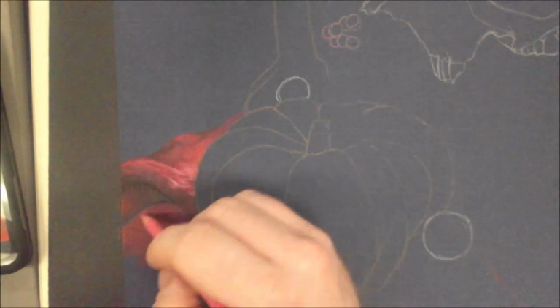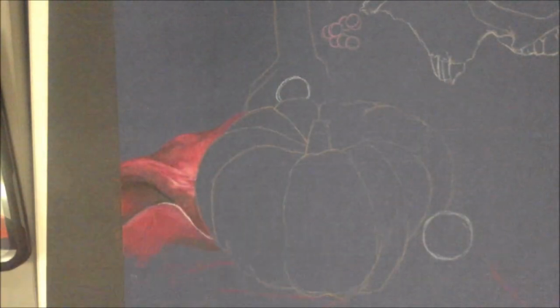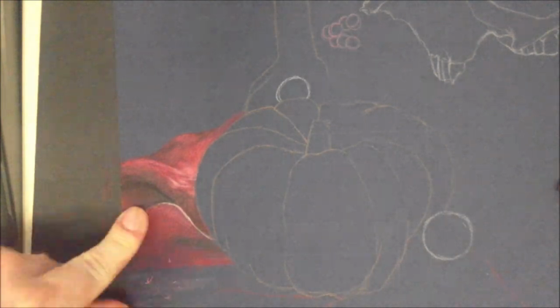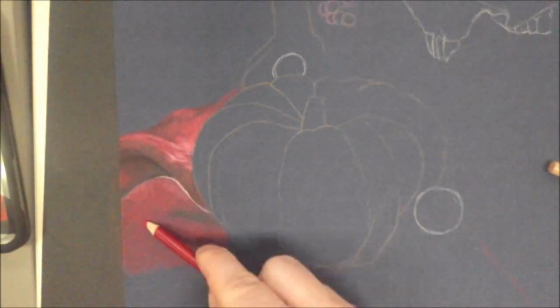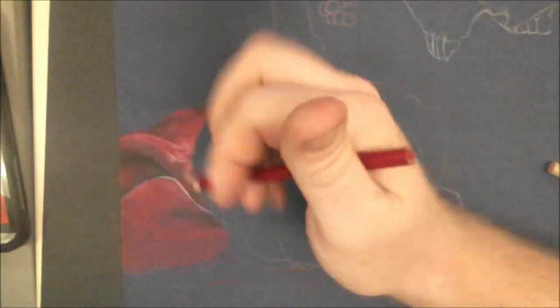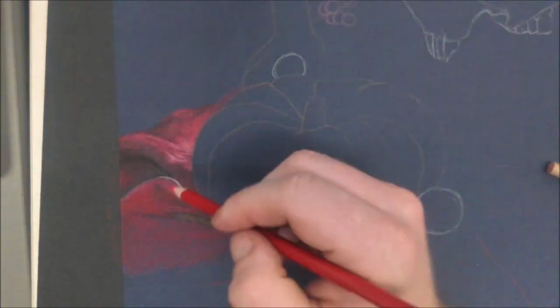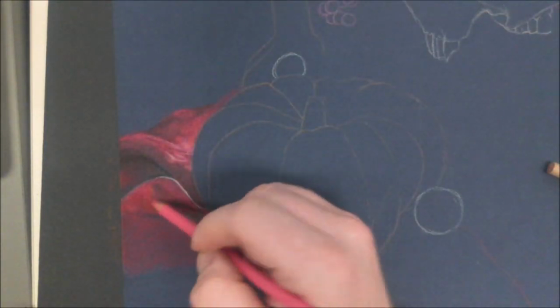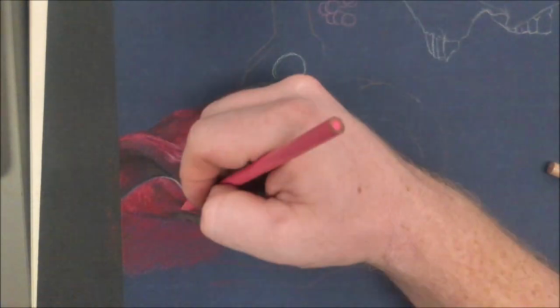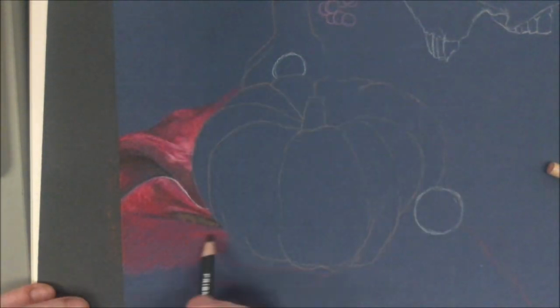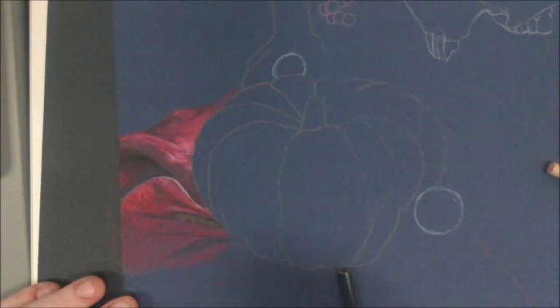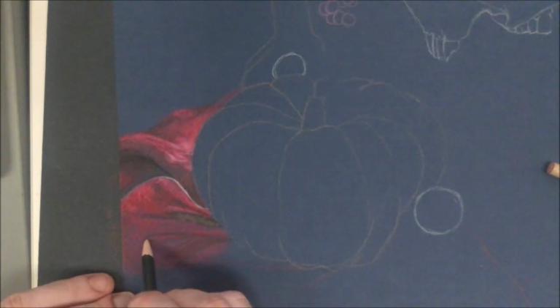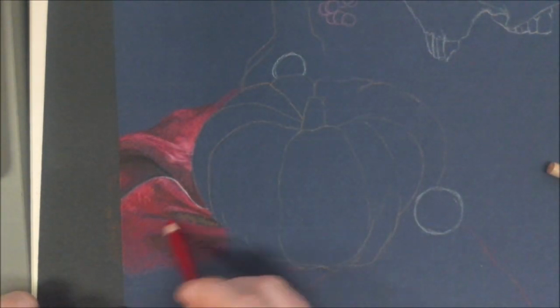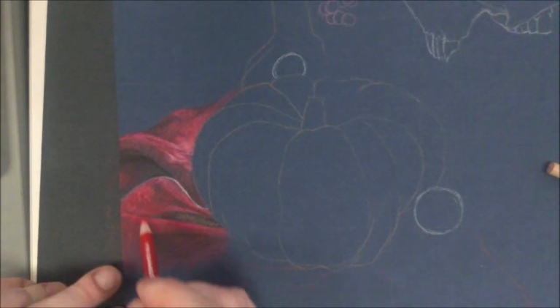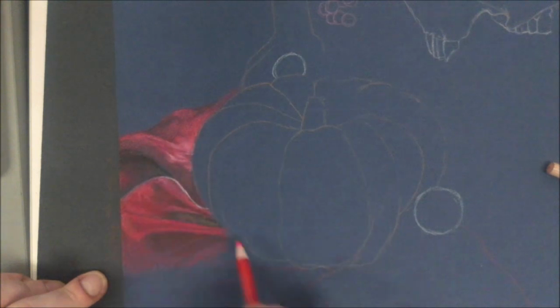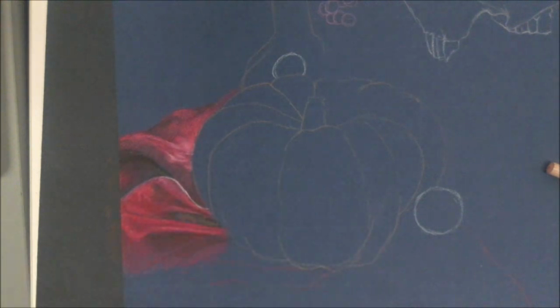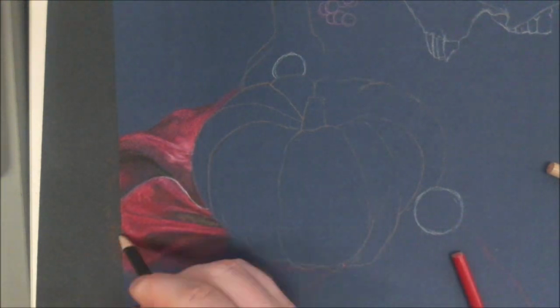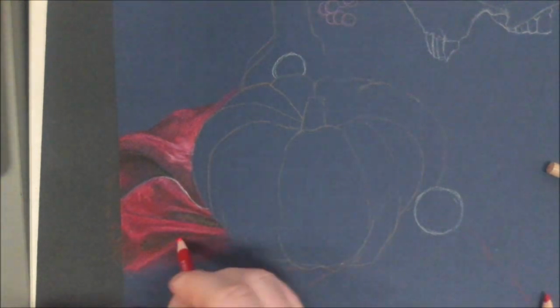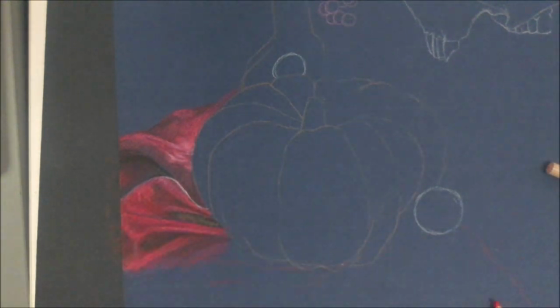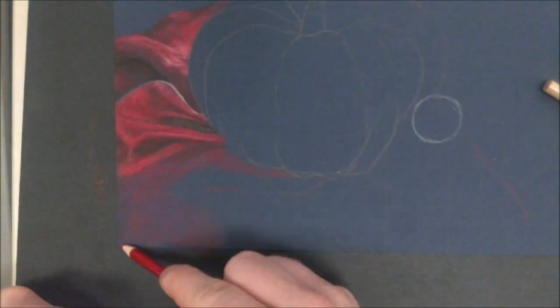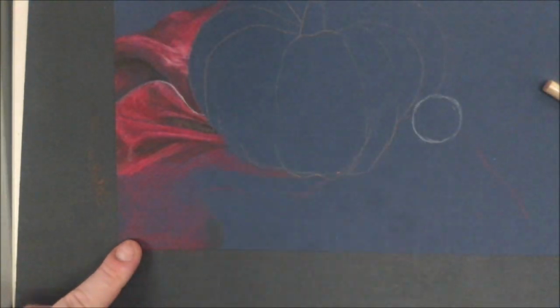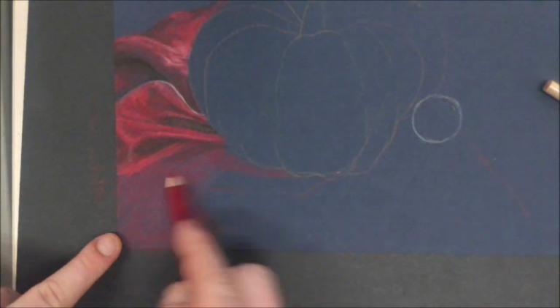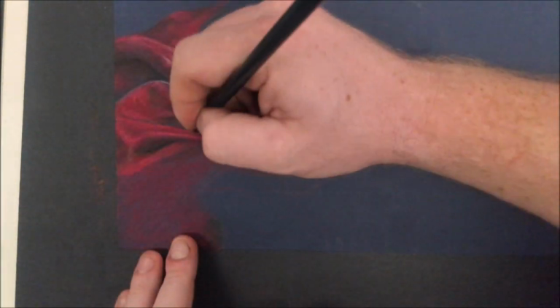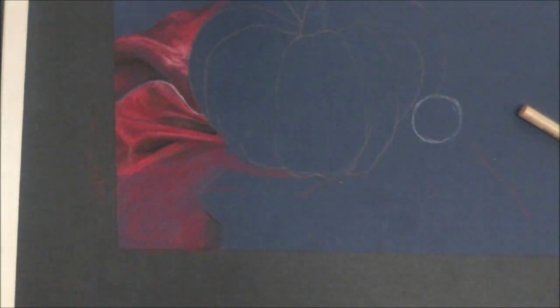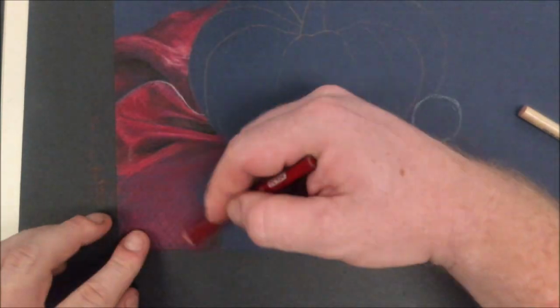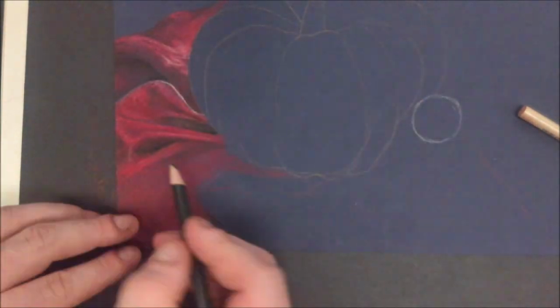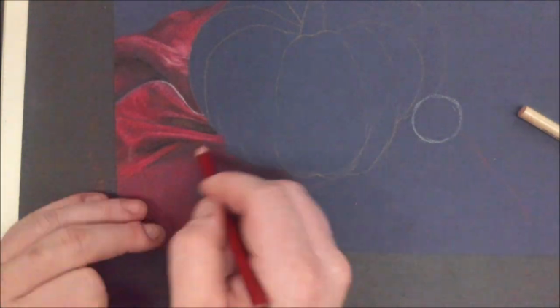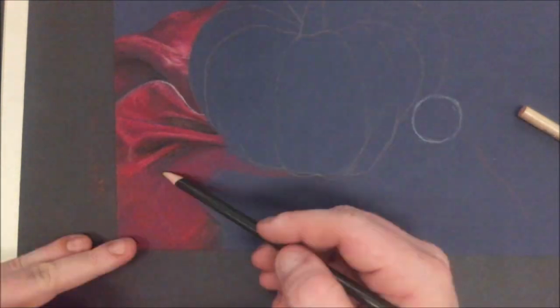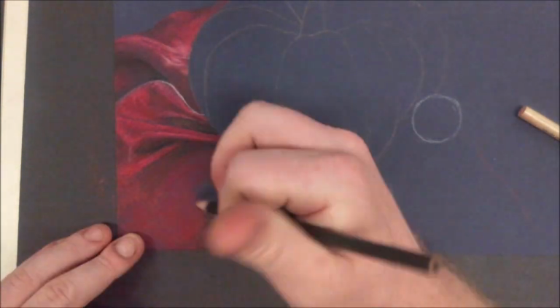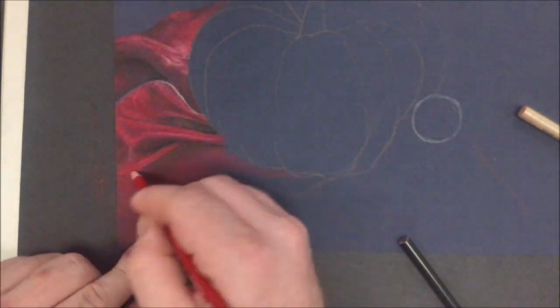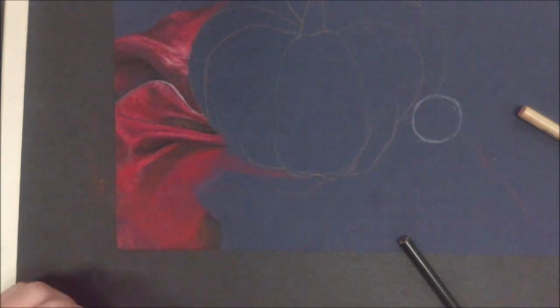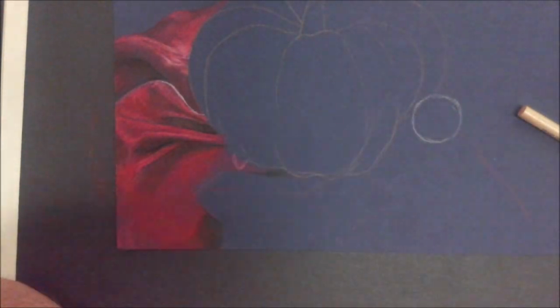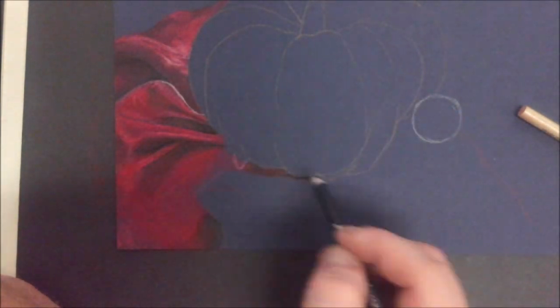So make sure you watch the whole video because I do periodically give feedback. Sometimes just by watching a process you can gain a better understanding of how it's done. So if colored pencils aren't your thing, try to follow along and maybe you'll pick up on something that you find helpful.